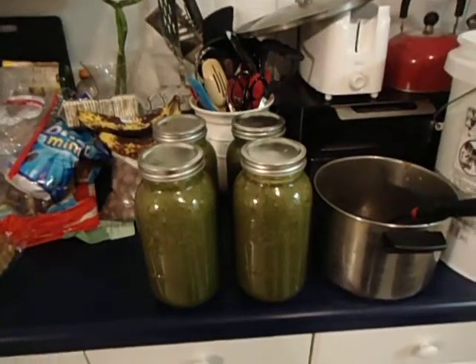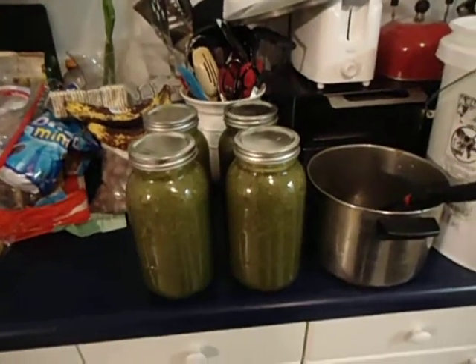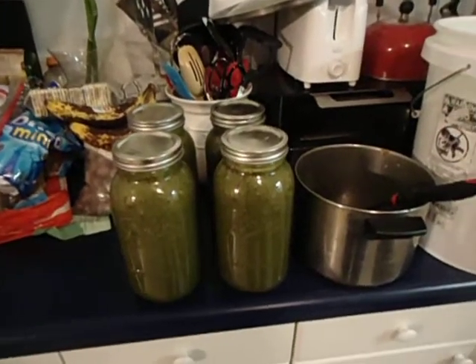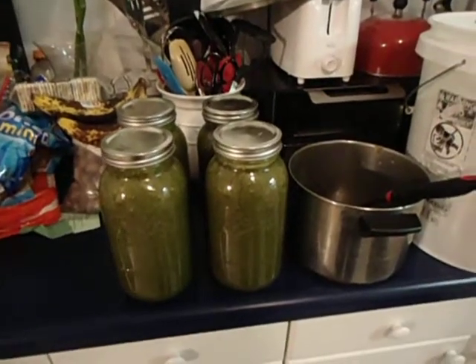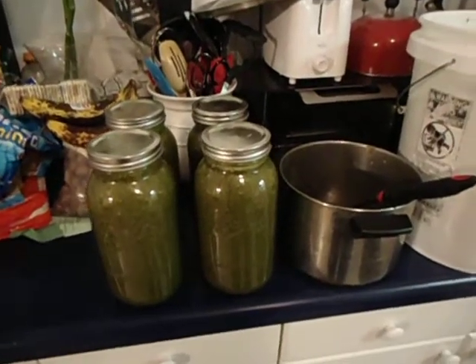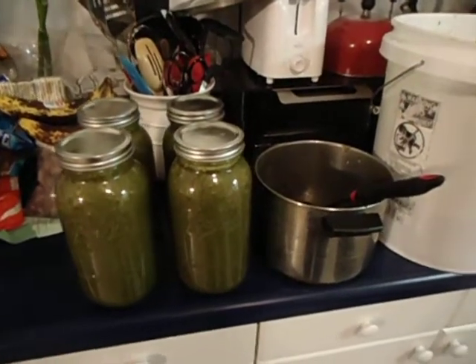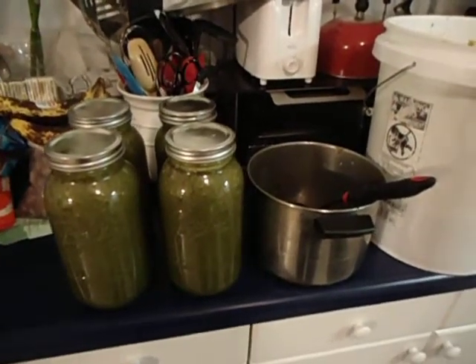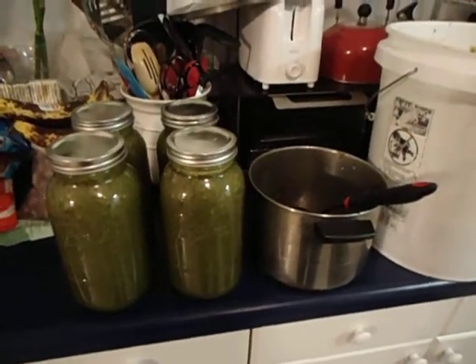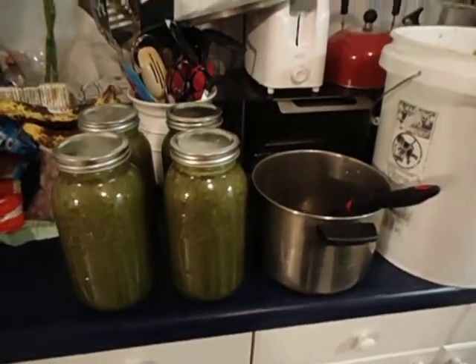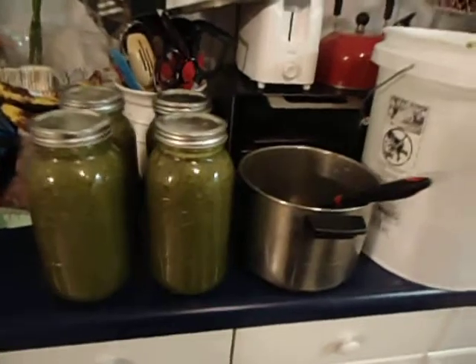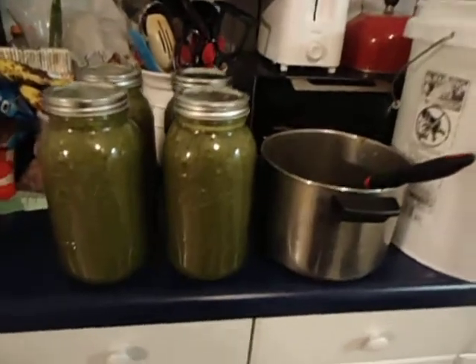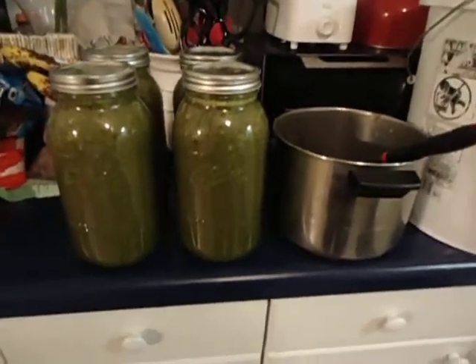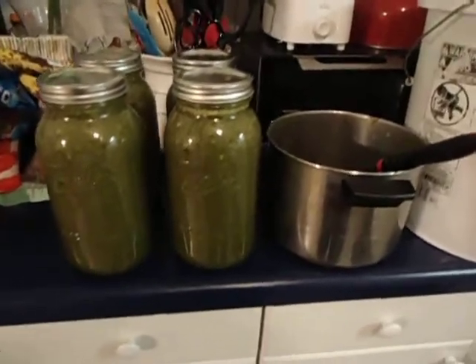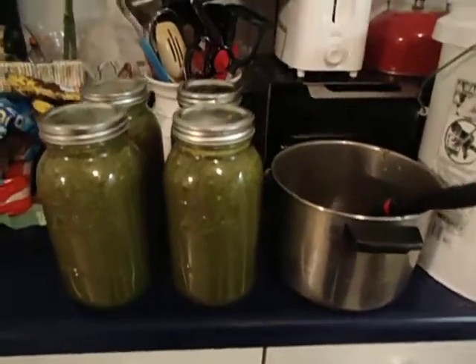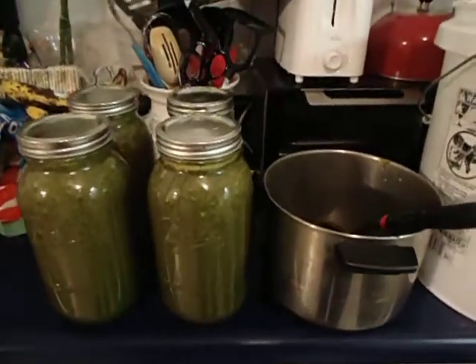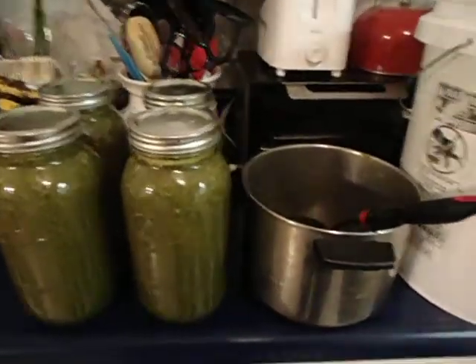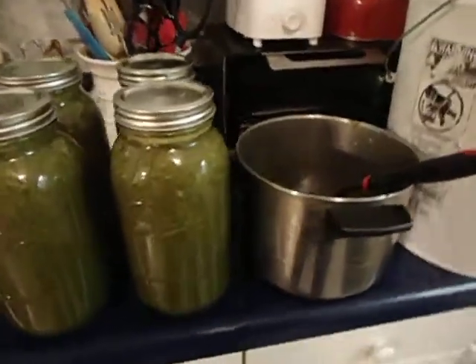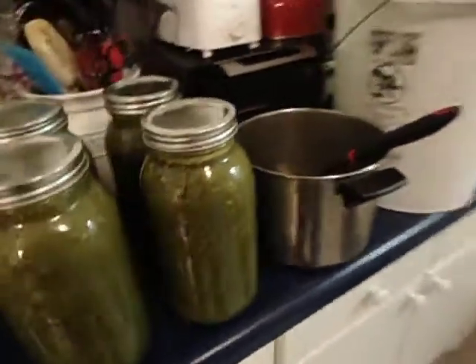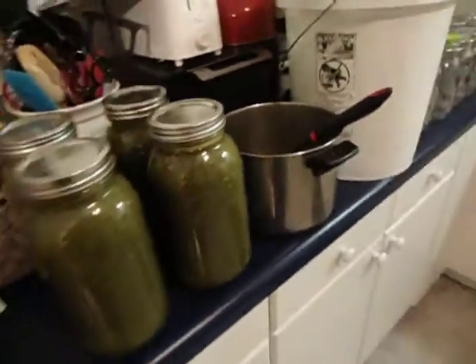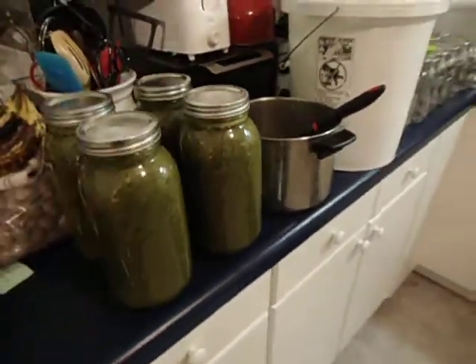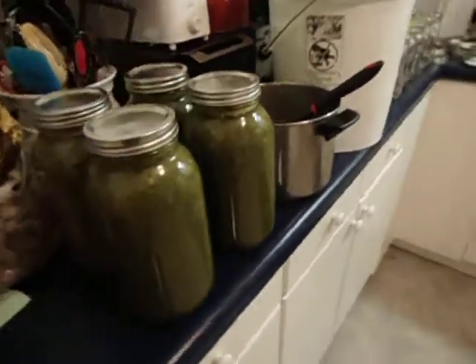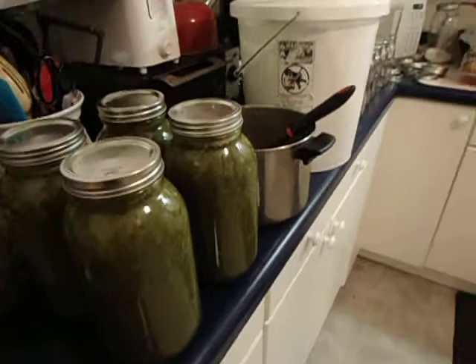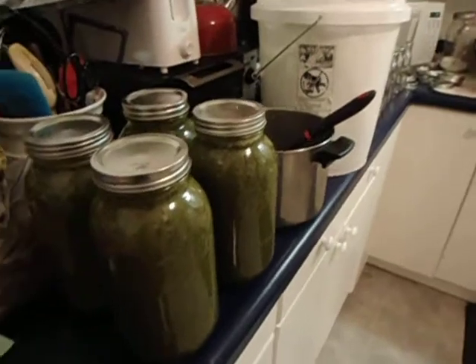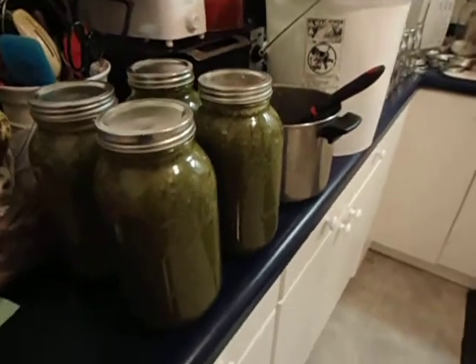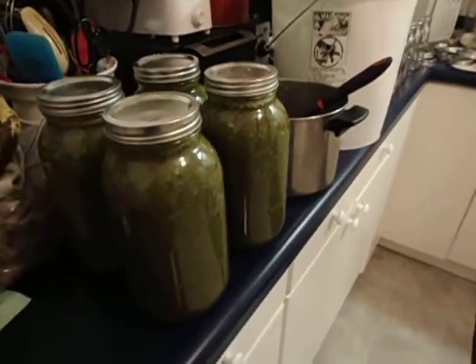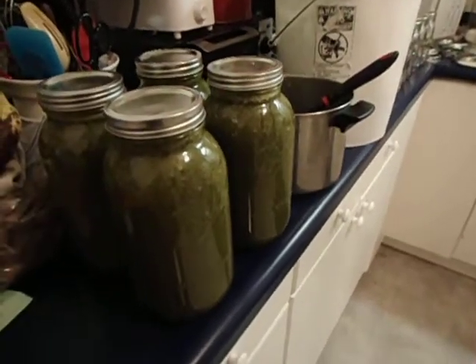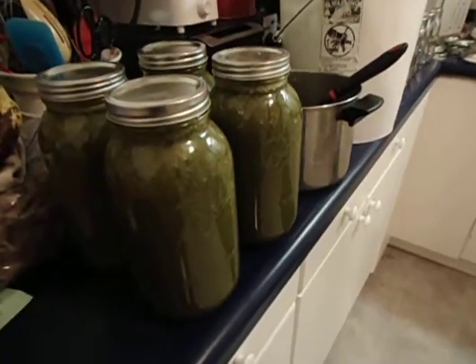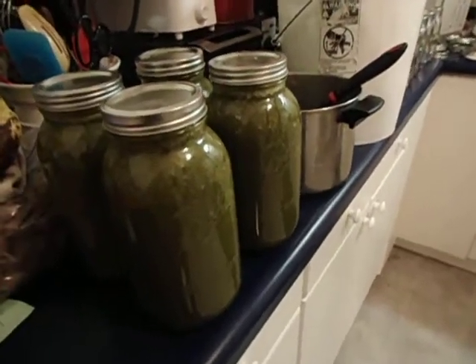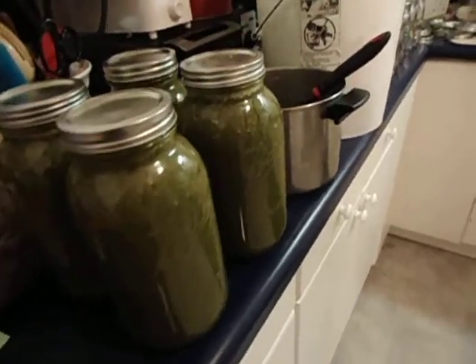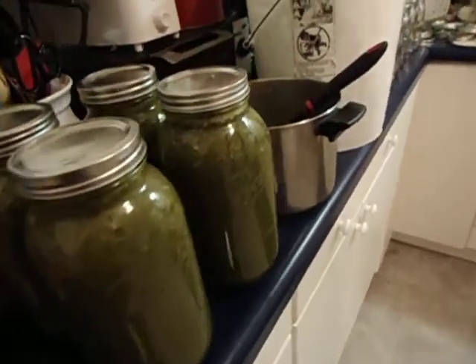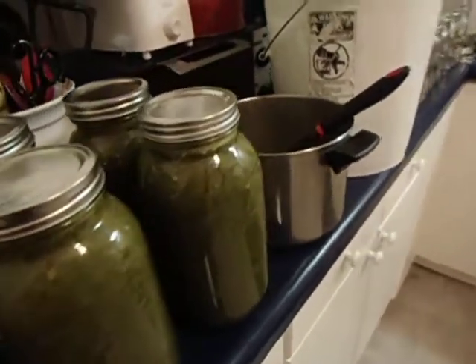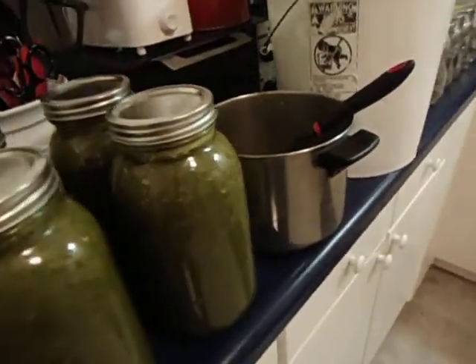Smarter prepping this big jack. Check out — two gallons. There's a half gallon jar, so that's two gallons in the jars, right?